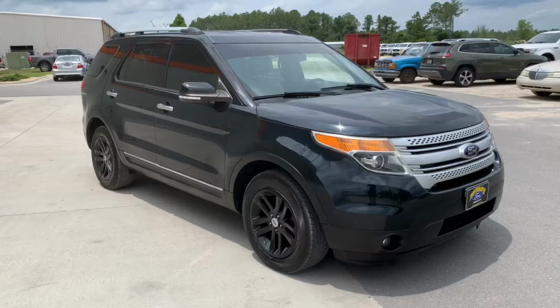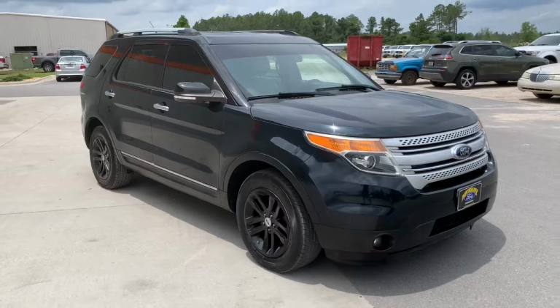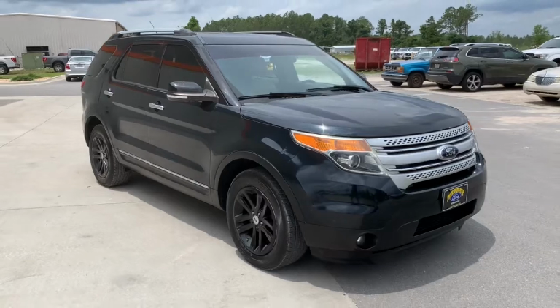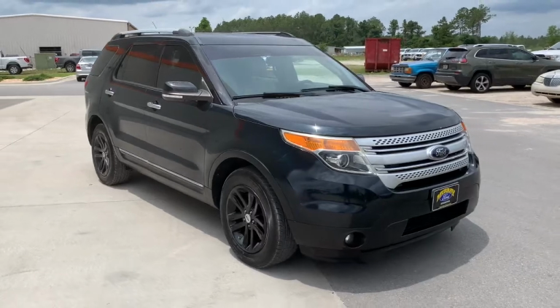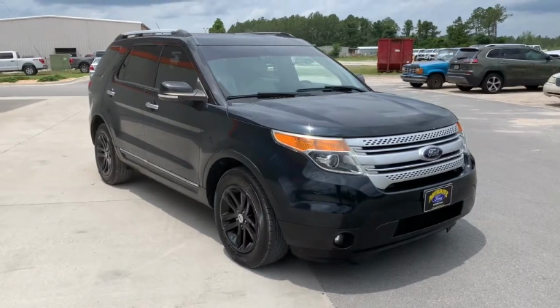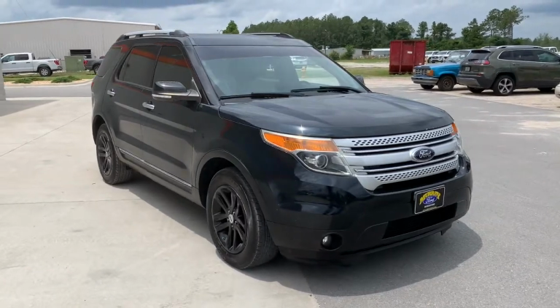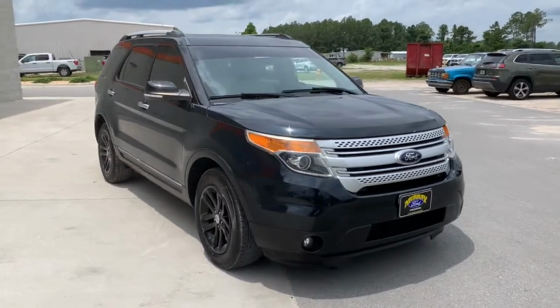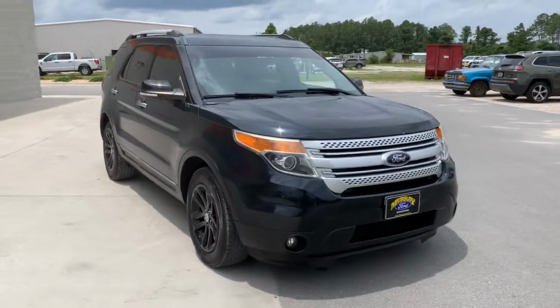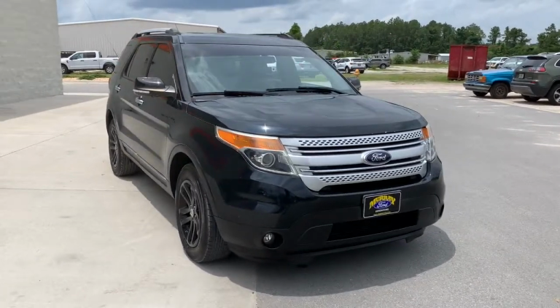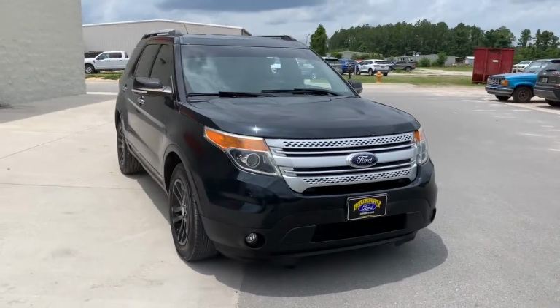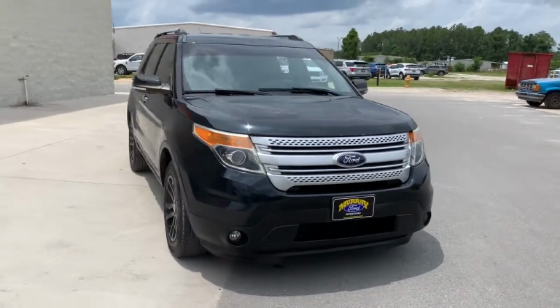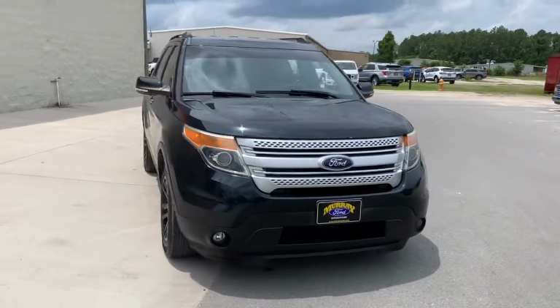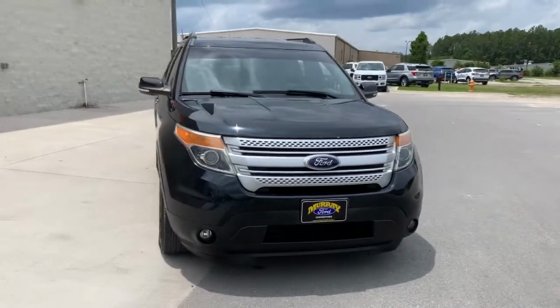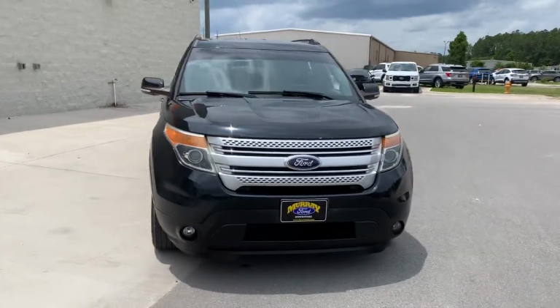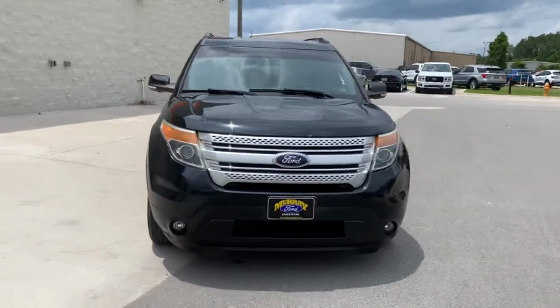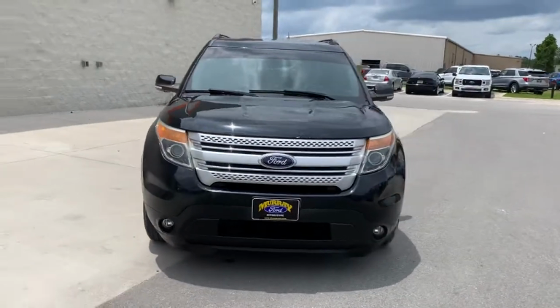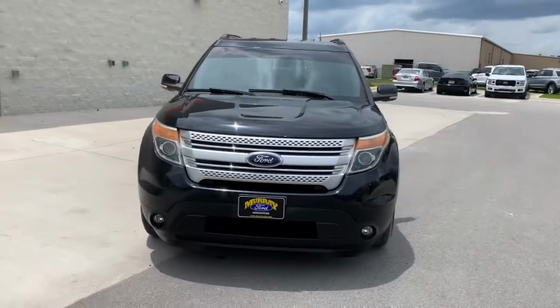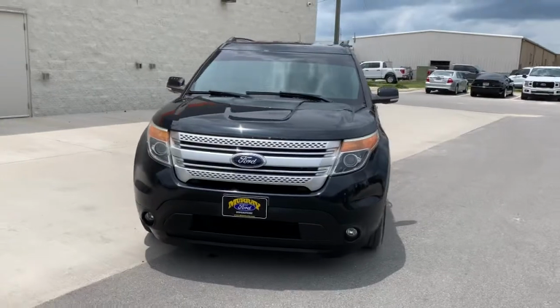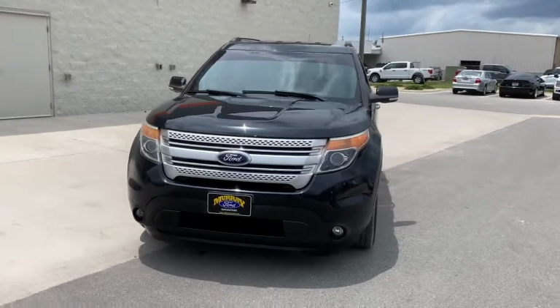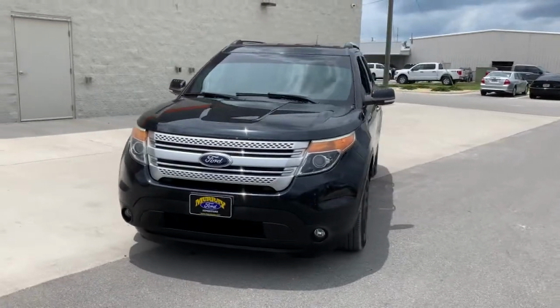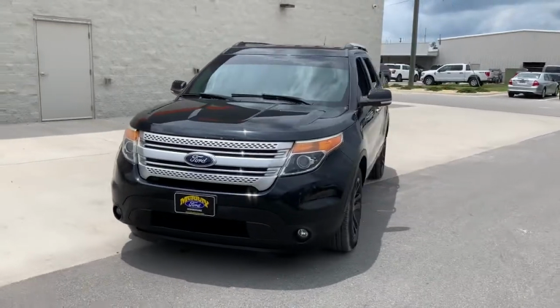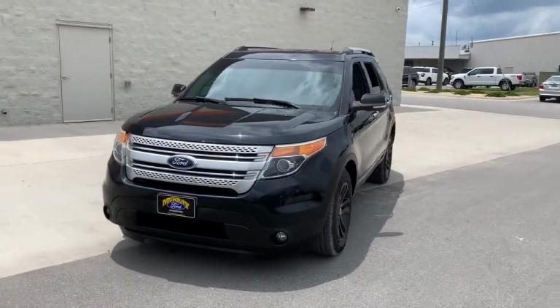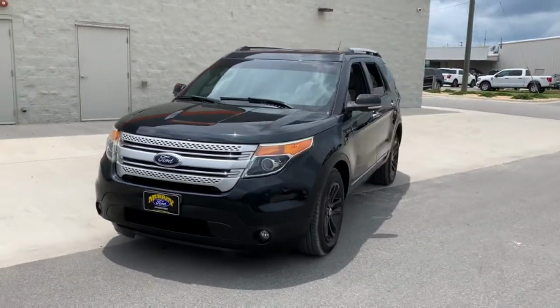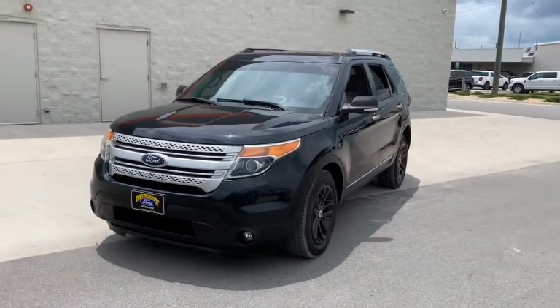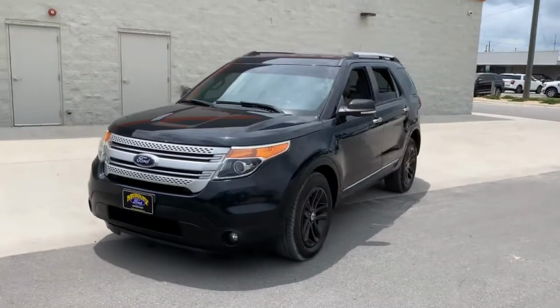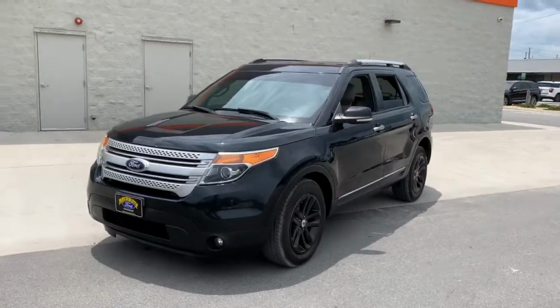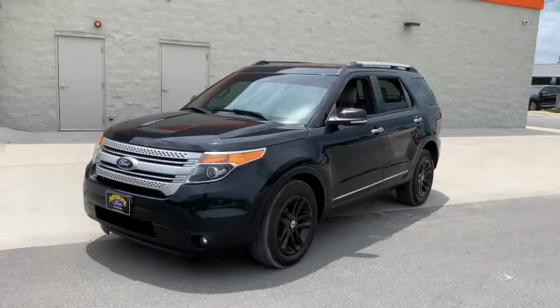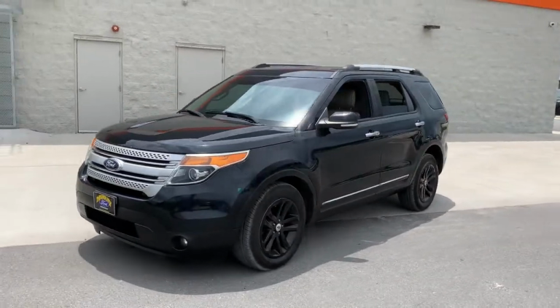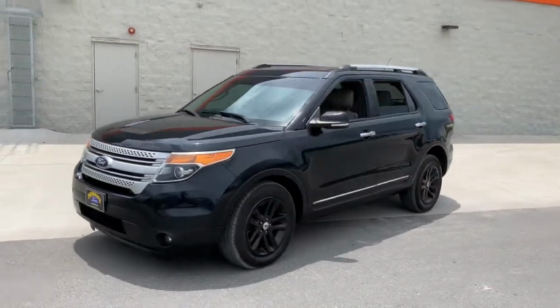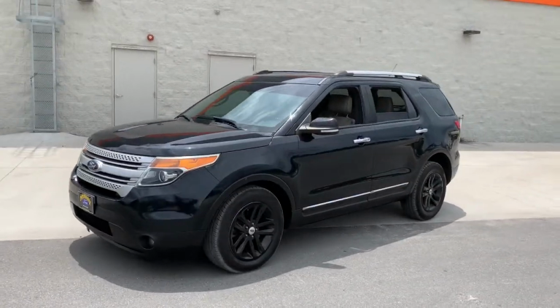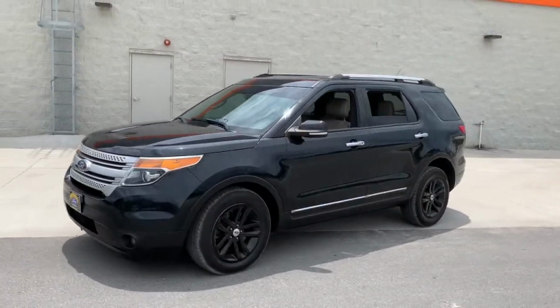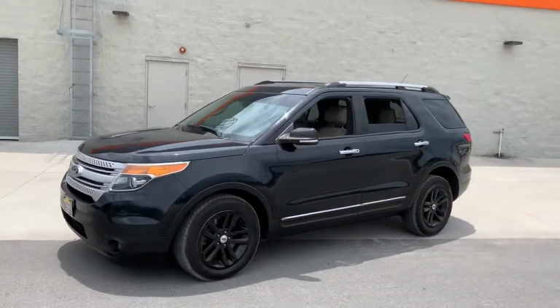This could be the car for you — the 2014 Ford Explorer. This vehicle still has fewer than 90,000 miles on the clock, so it won't last long.